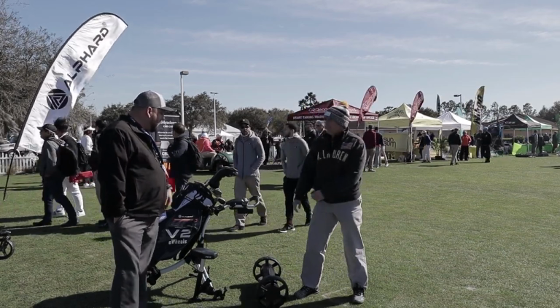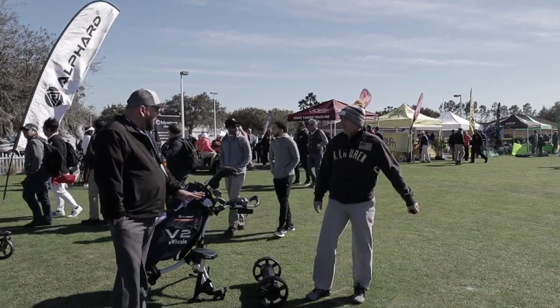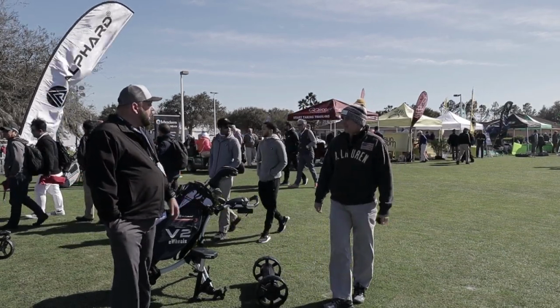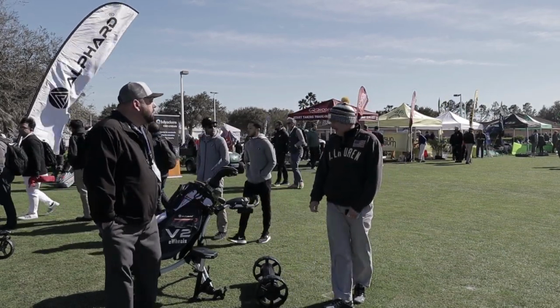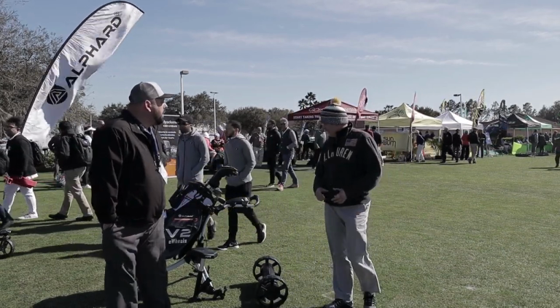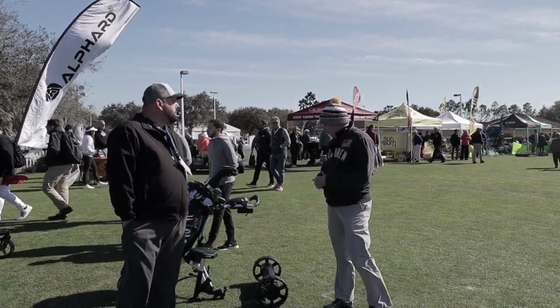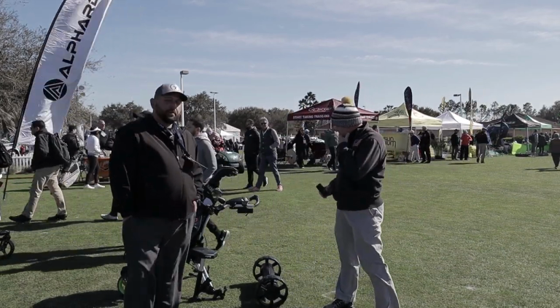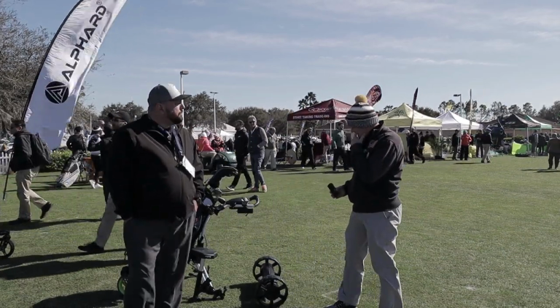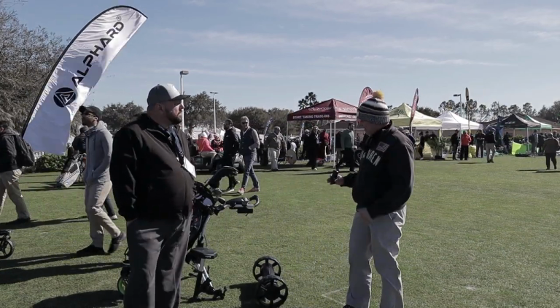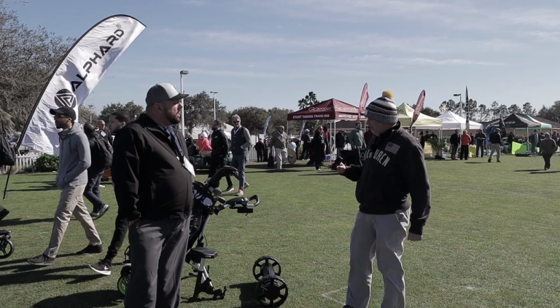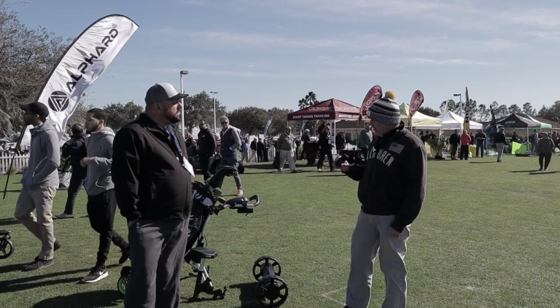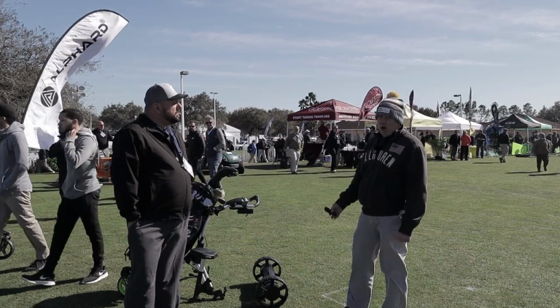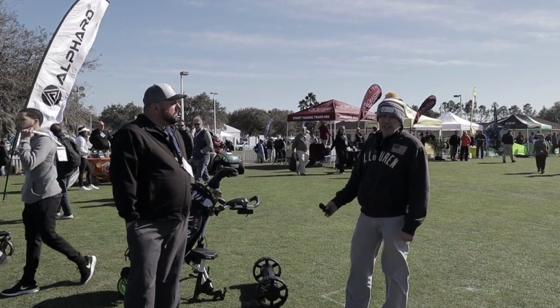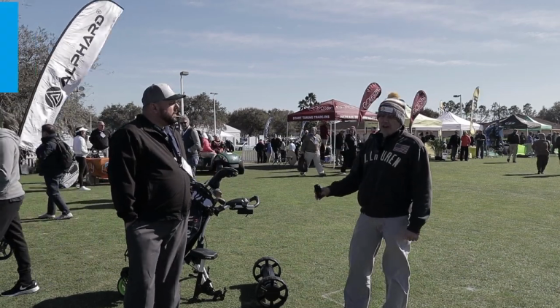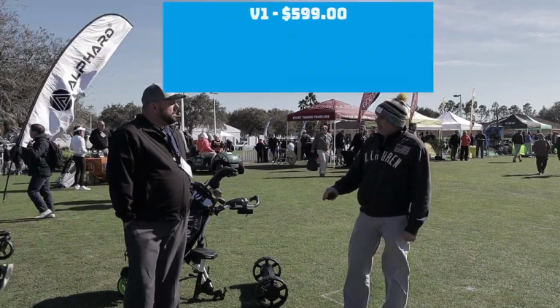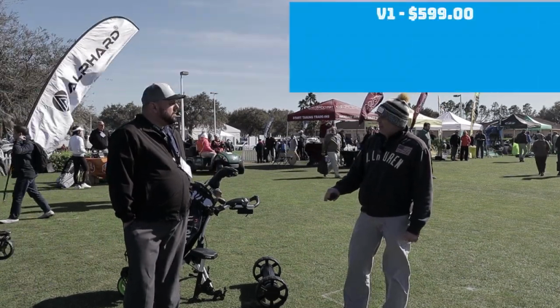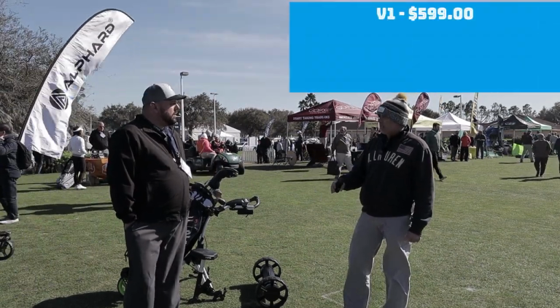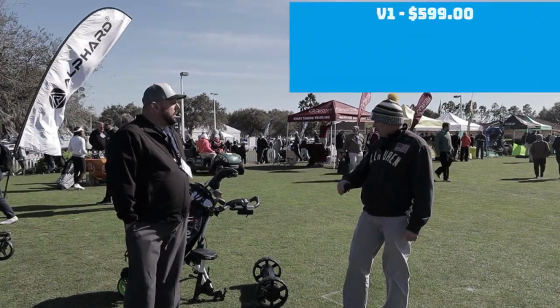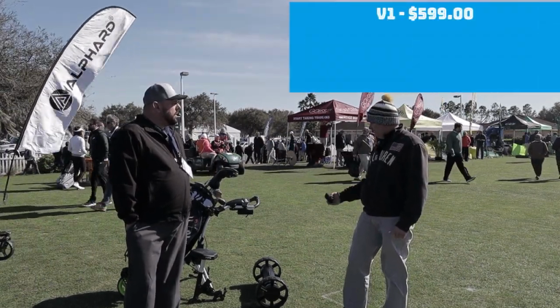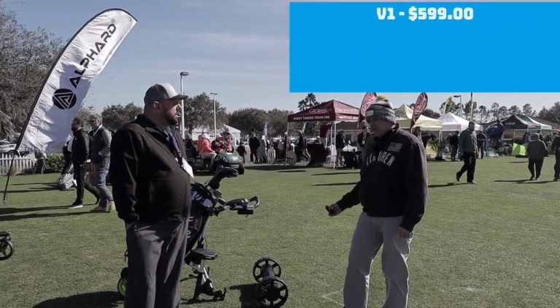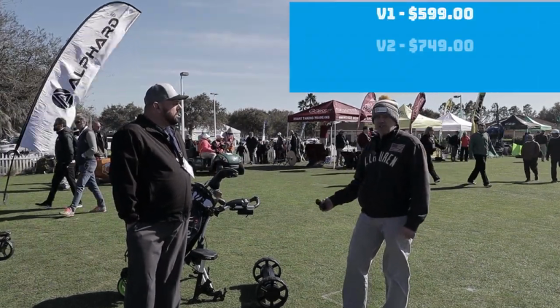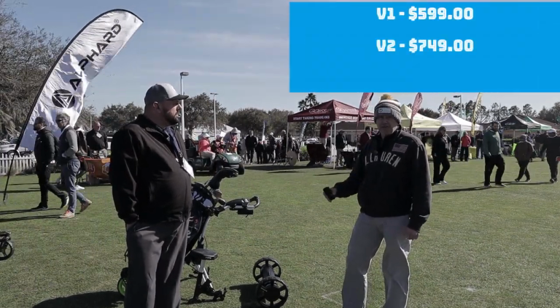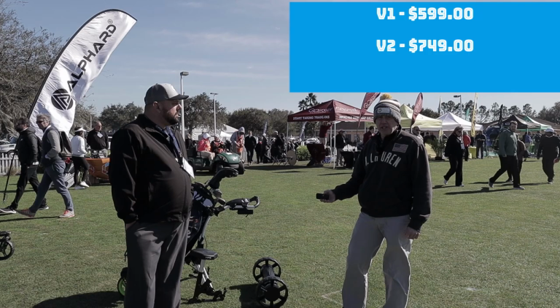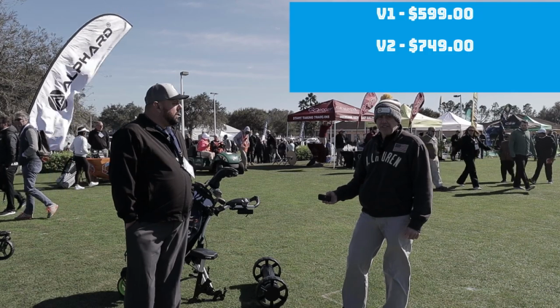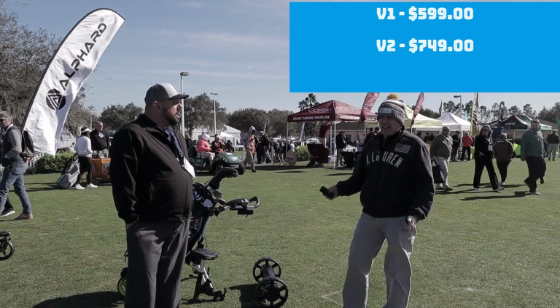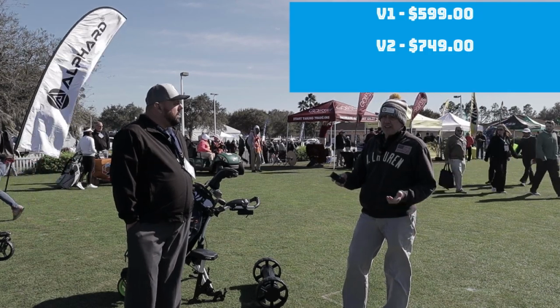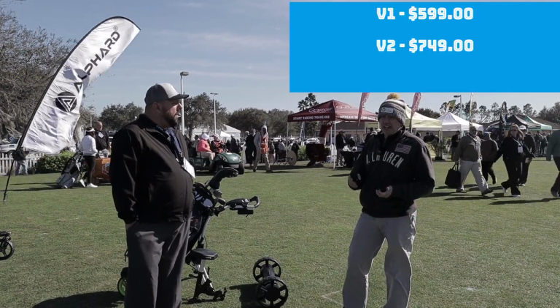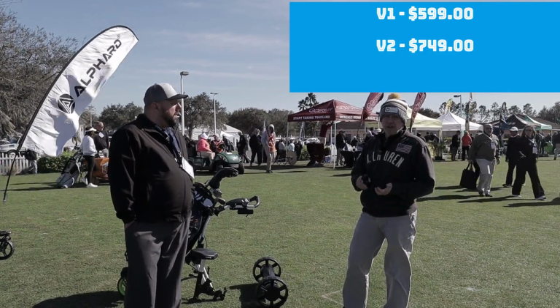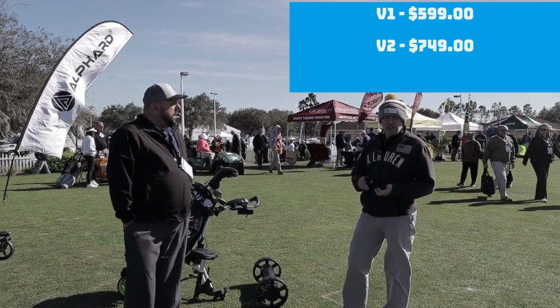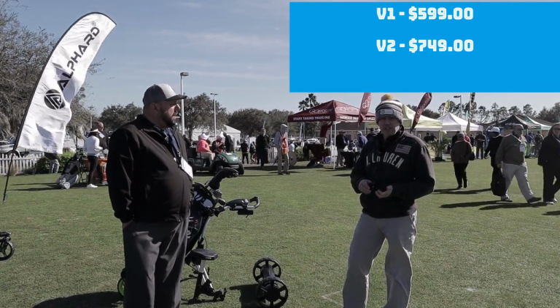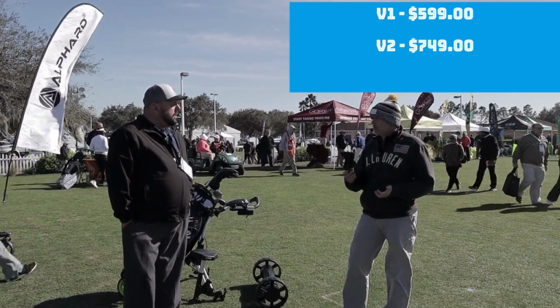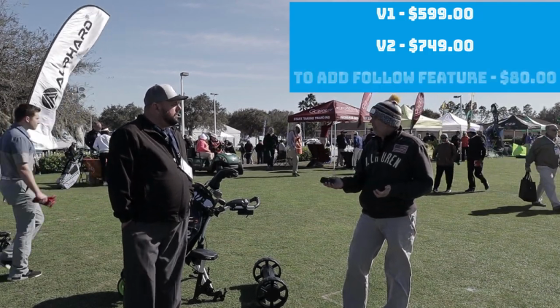And what does this roughly cost? The retail price on the V1 is $599. The retail price on the V2 is $749. And the added follow feature is an additional $80.